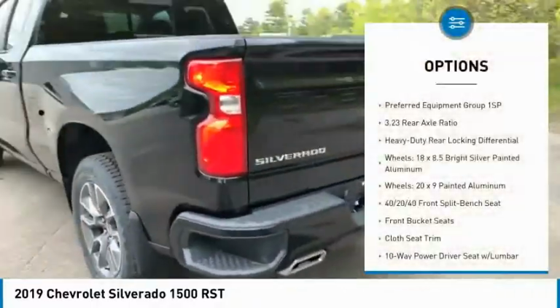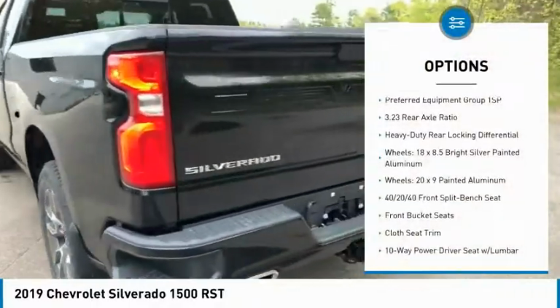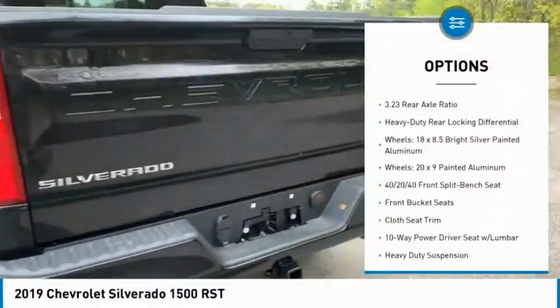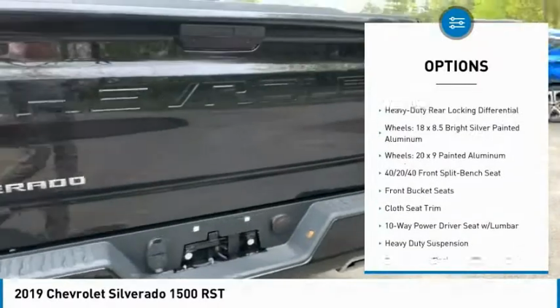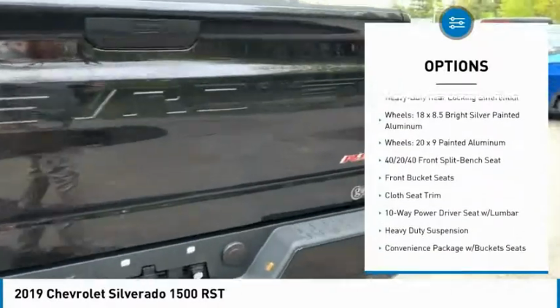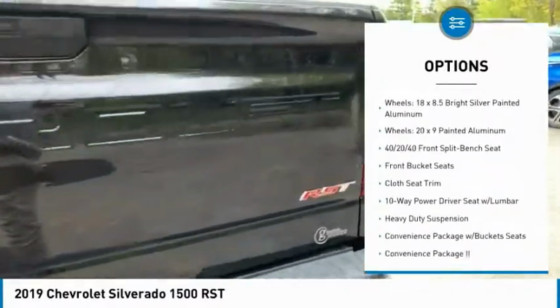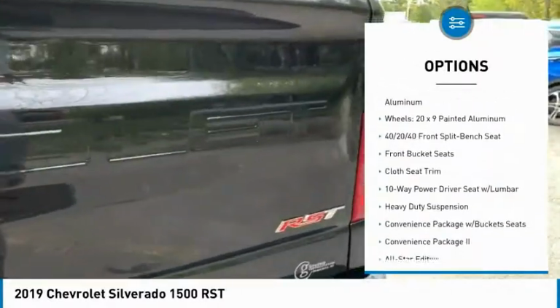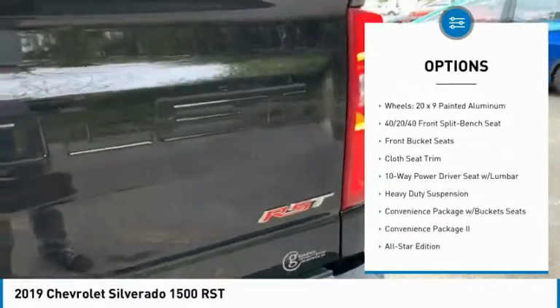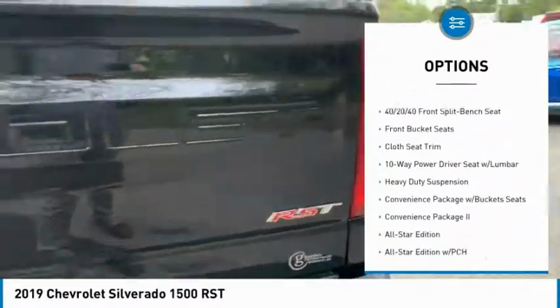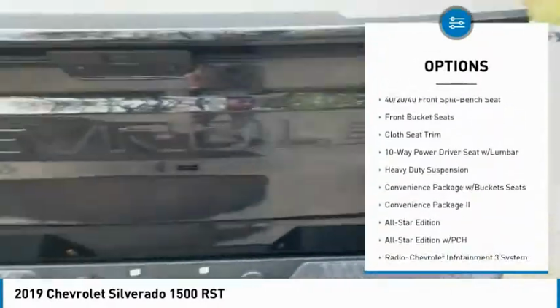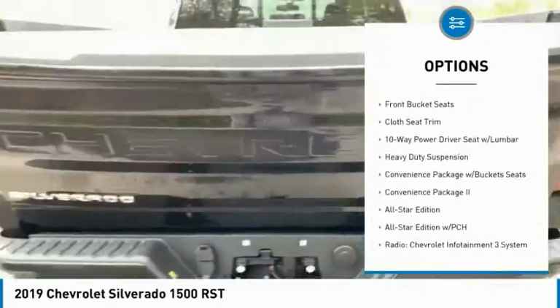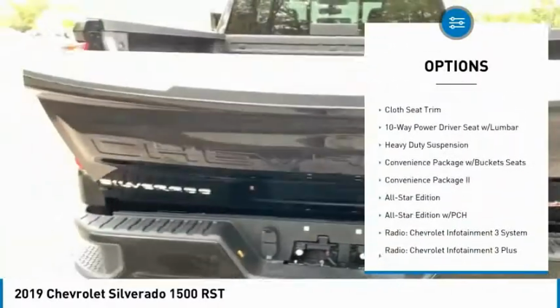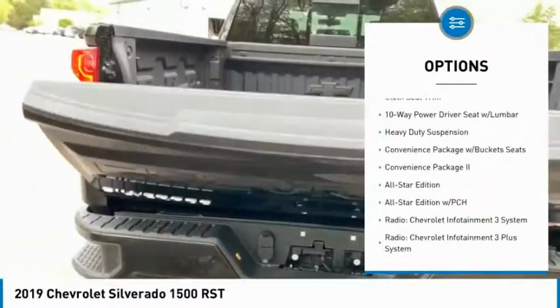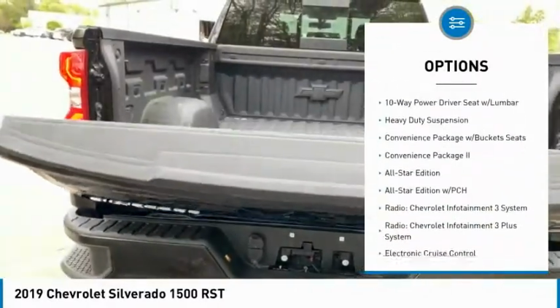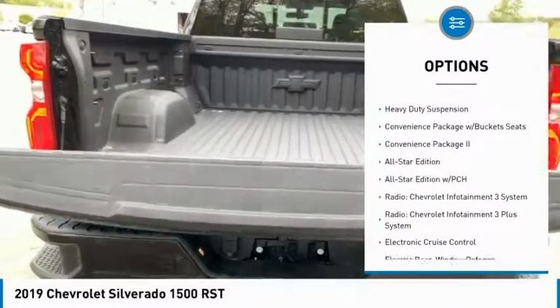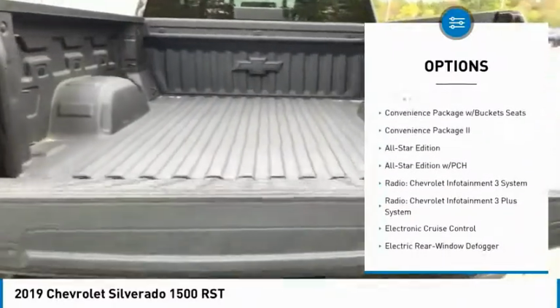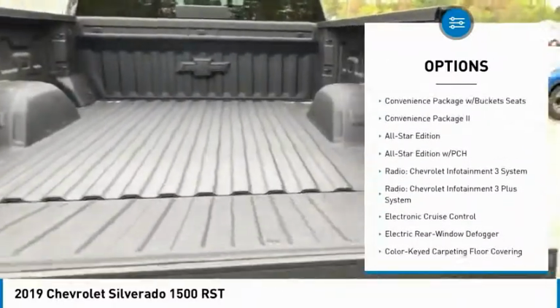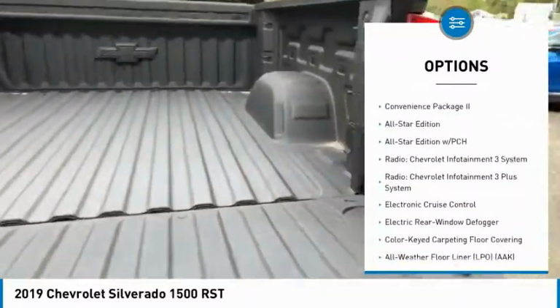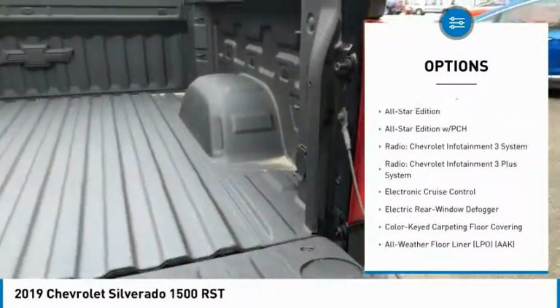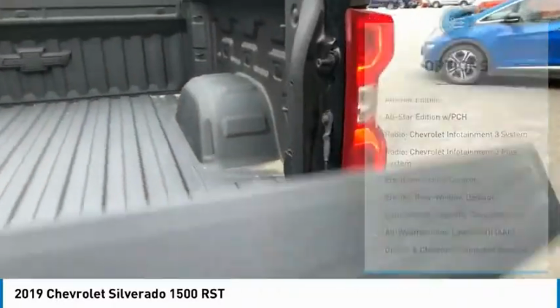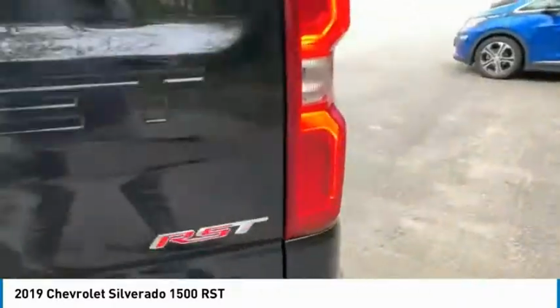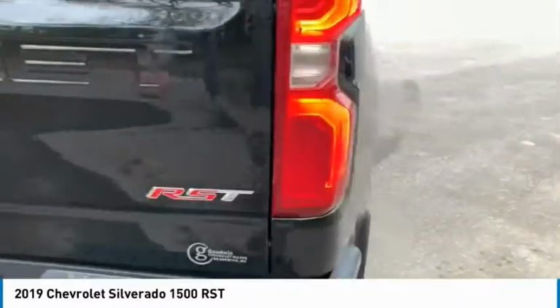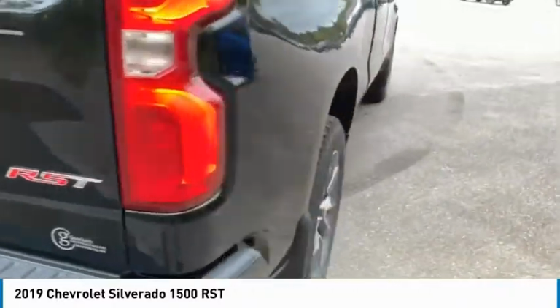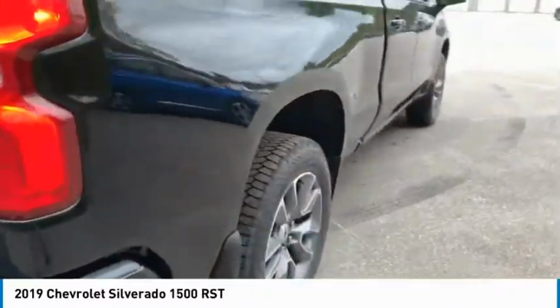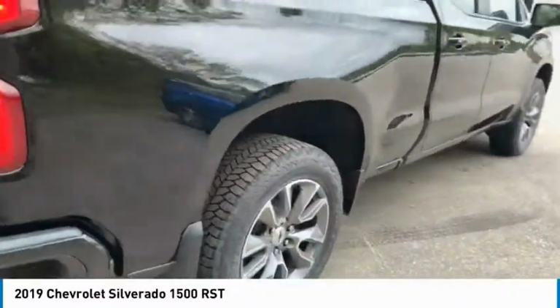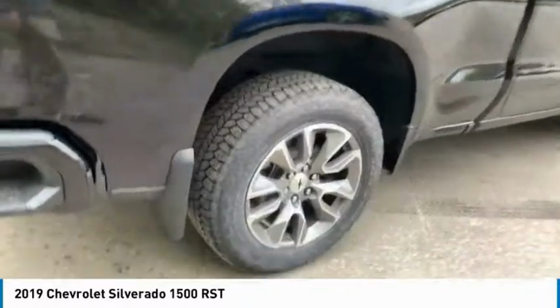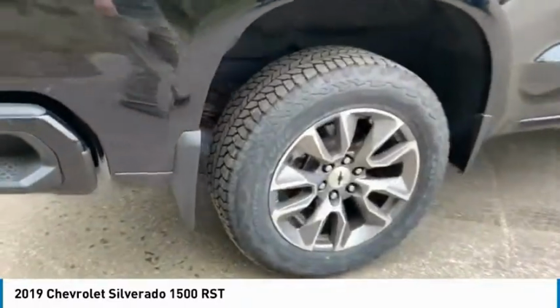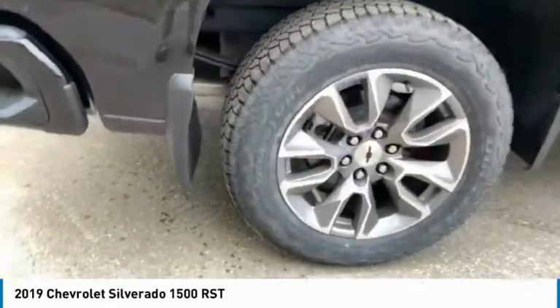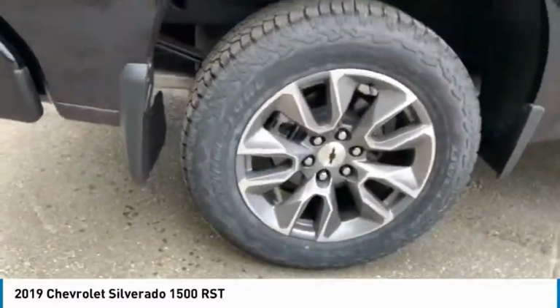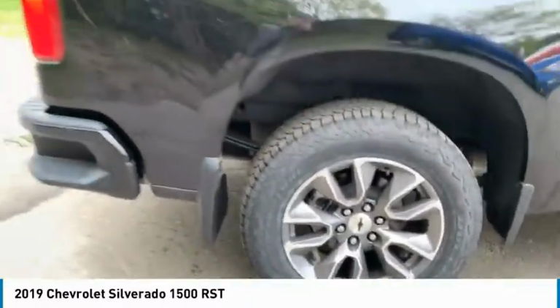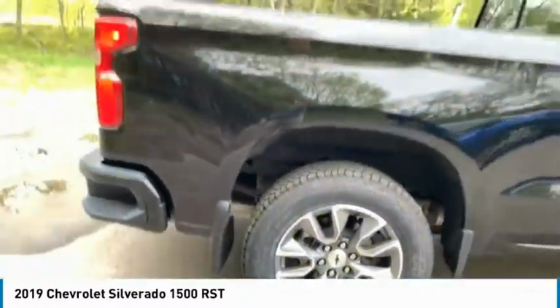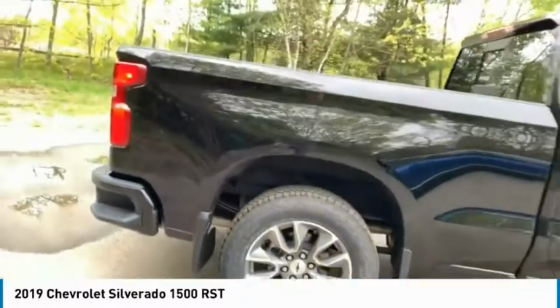Traction control, steering wheel audio controls, remote engine start, dual airbags, leather-wrapped steering wheel, air conditioning, power steering, four-wheel disc brakes, floor mats, center armrest. Come see the car for yourself.